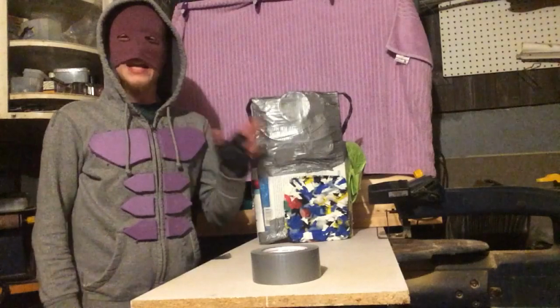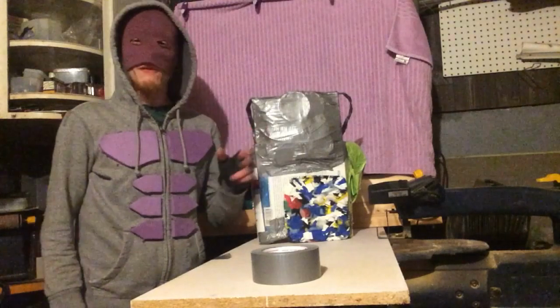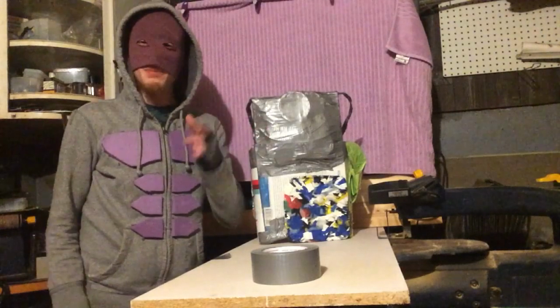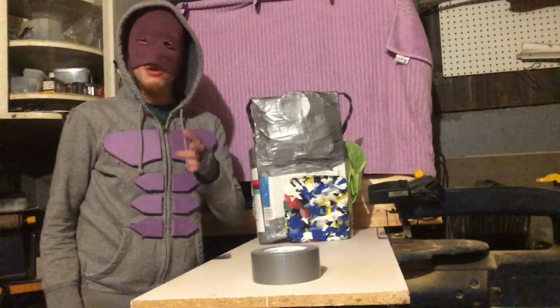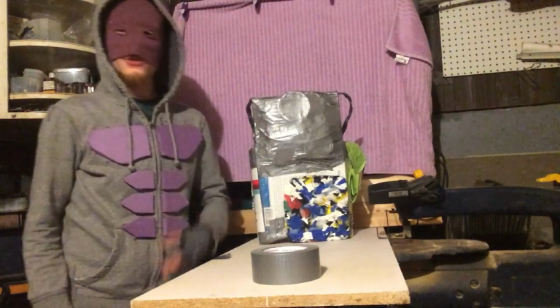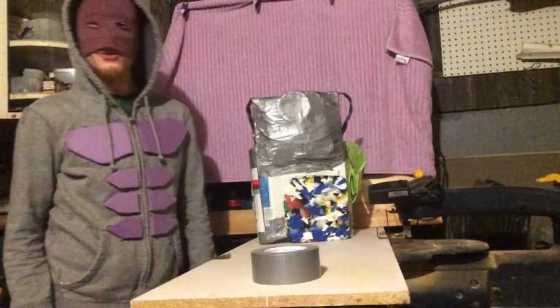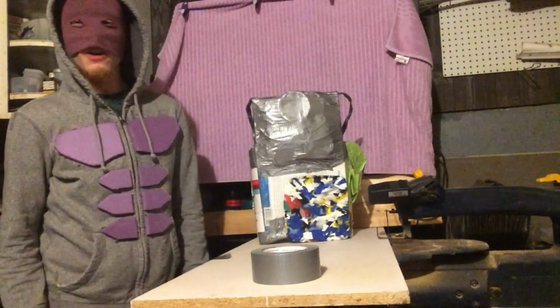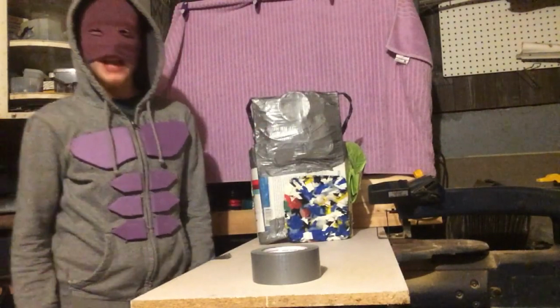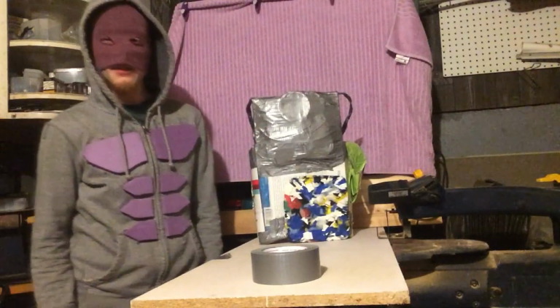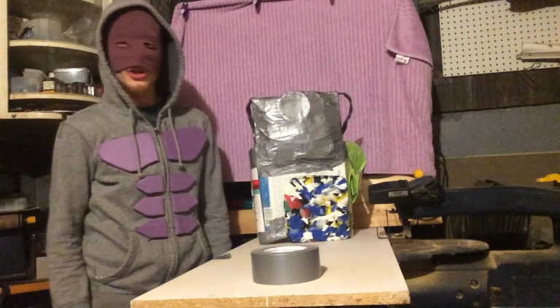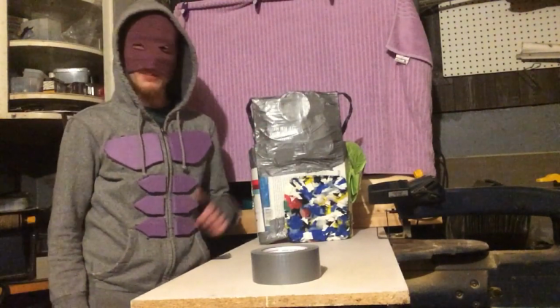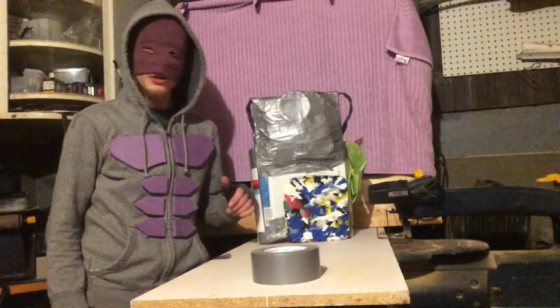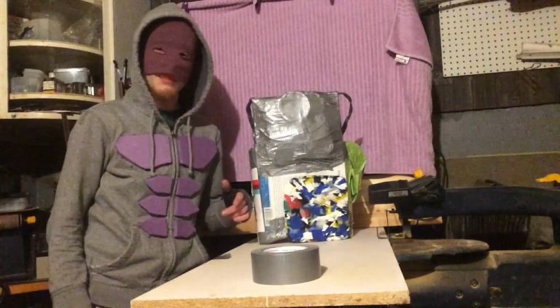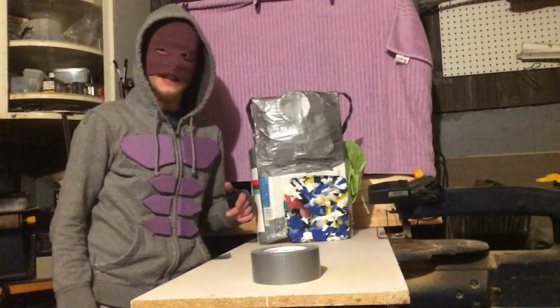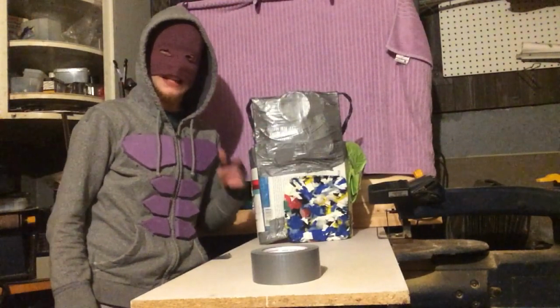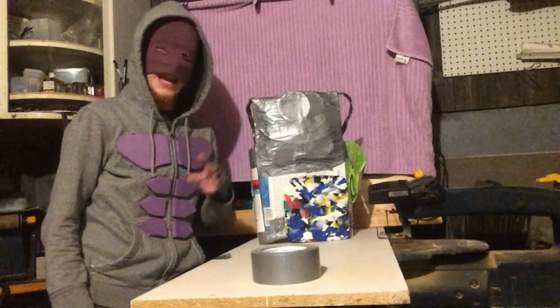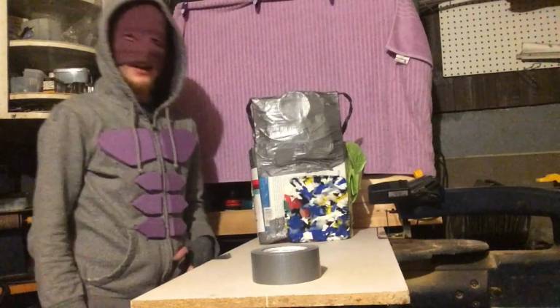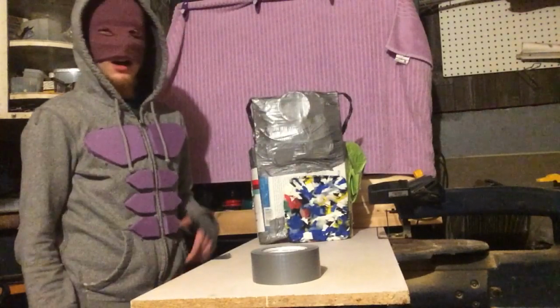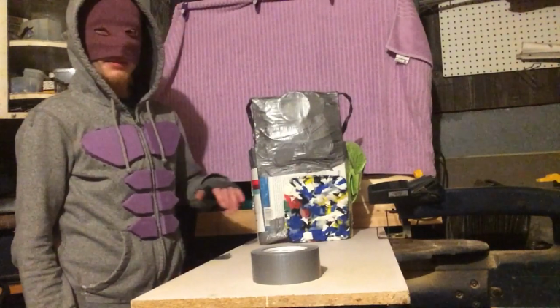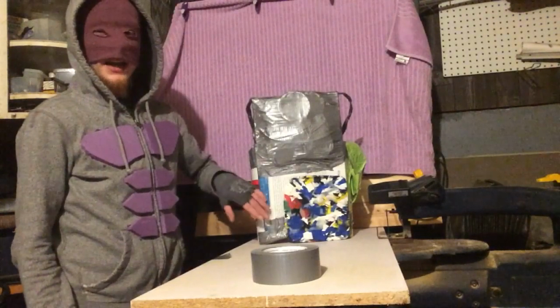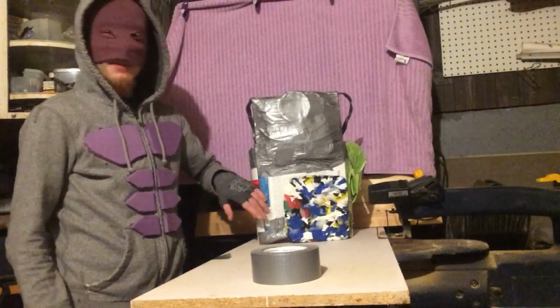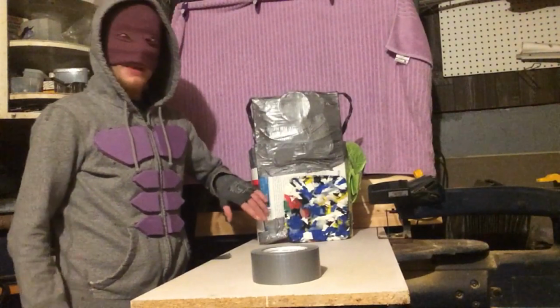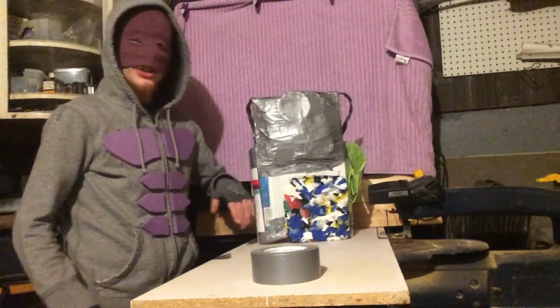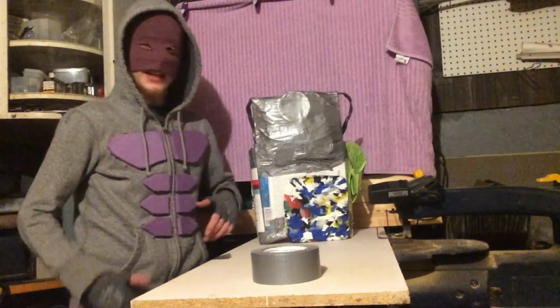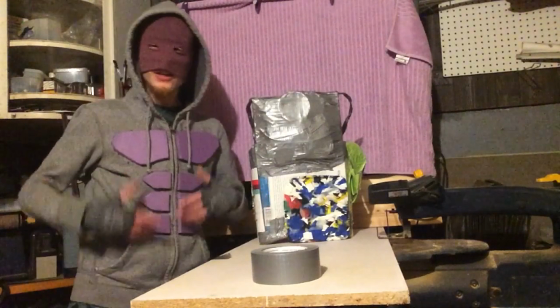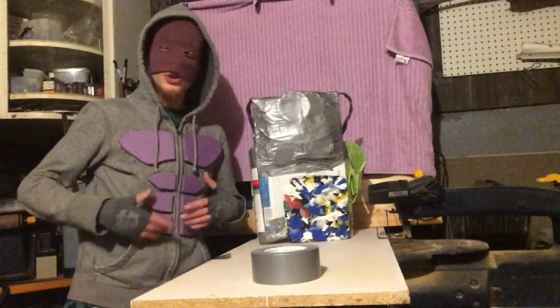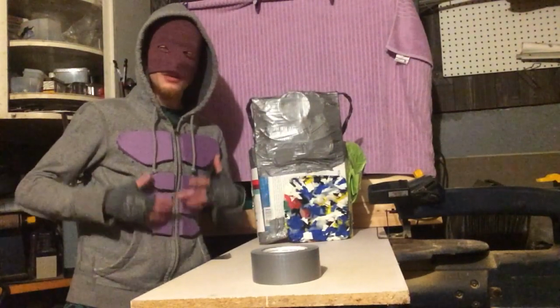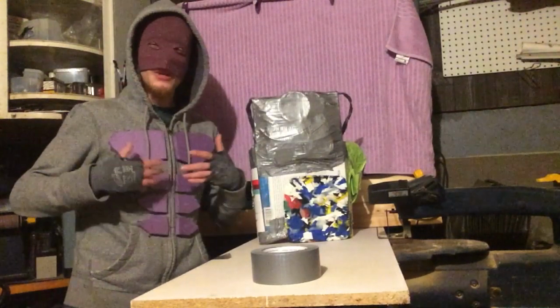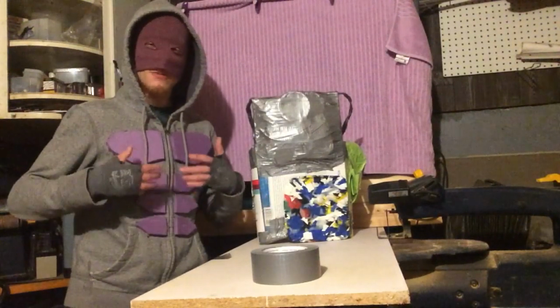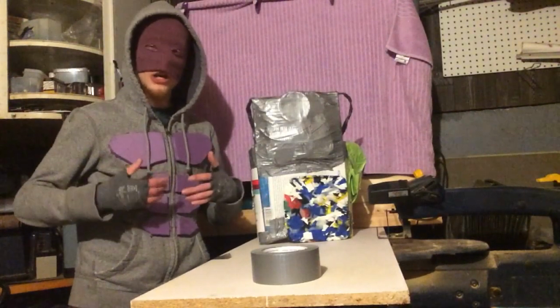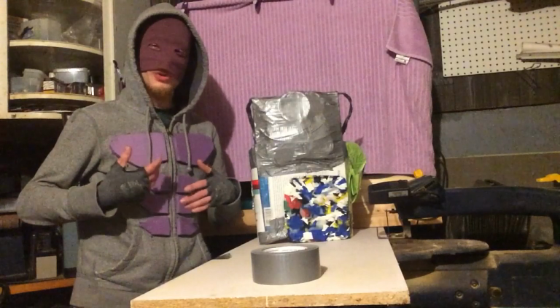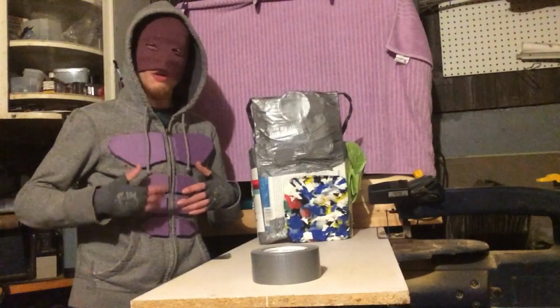Hey, it's Bonefist, Peterborough's first real superhero. Today I'm going to be showing you how to upgrade your stab resistant vest again. We're going to be adding plate pouches to it today so you can be a bit more modular with your armor.